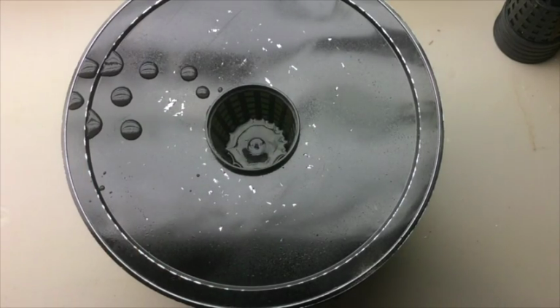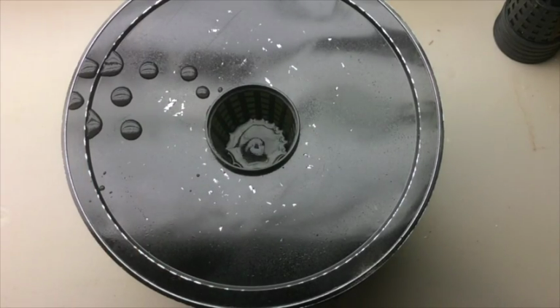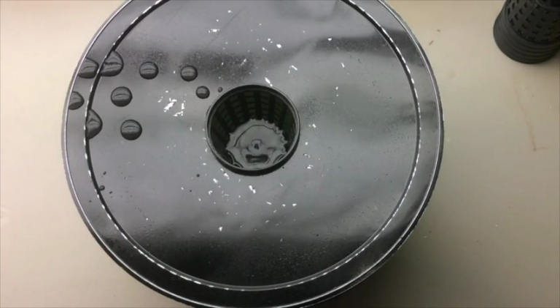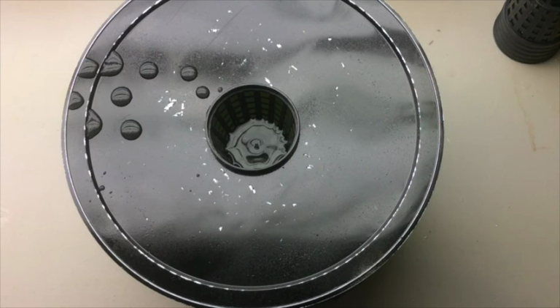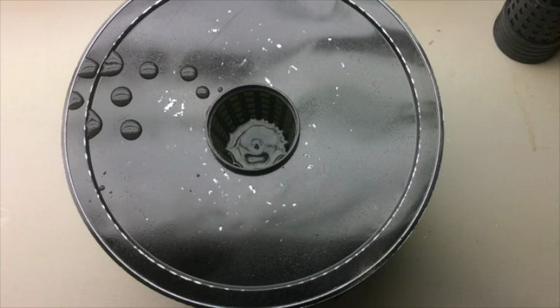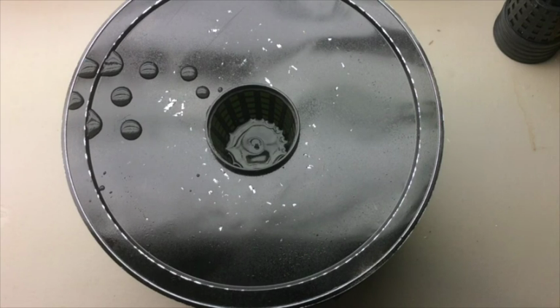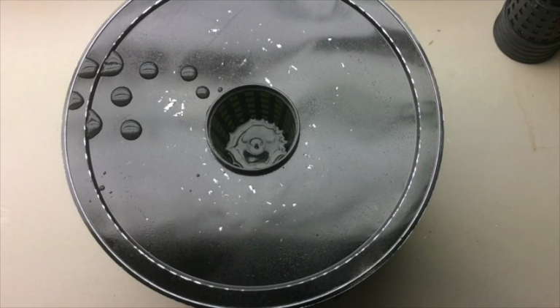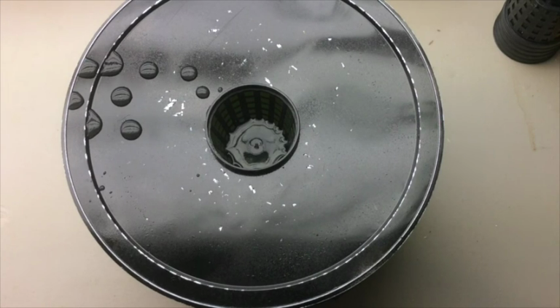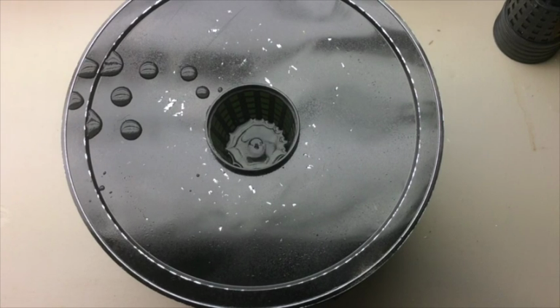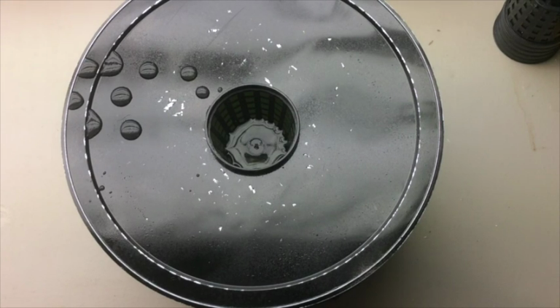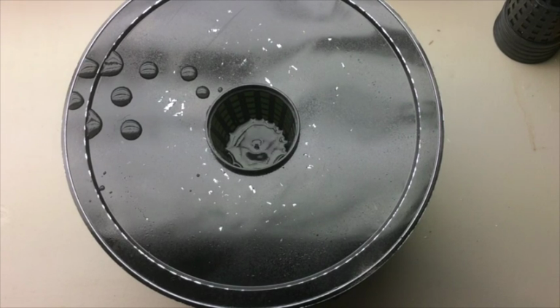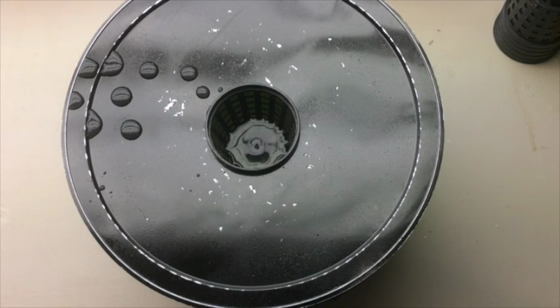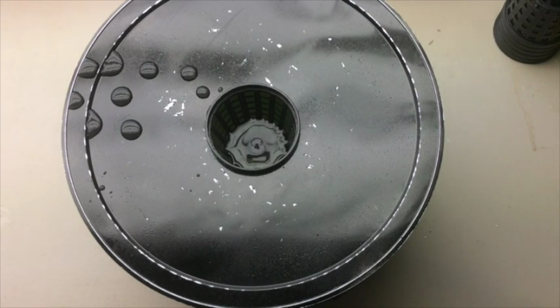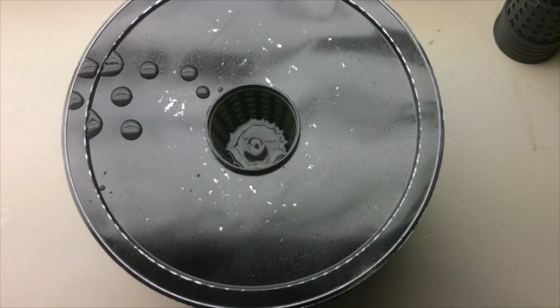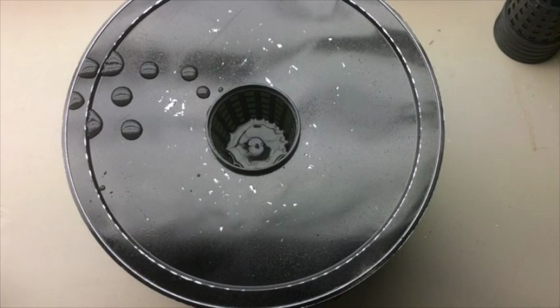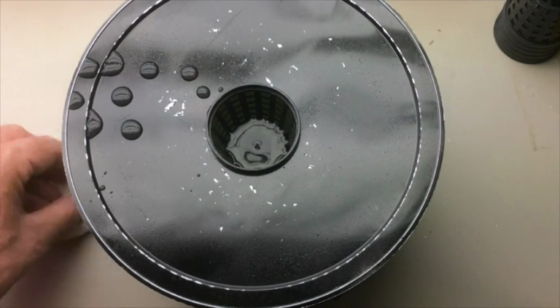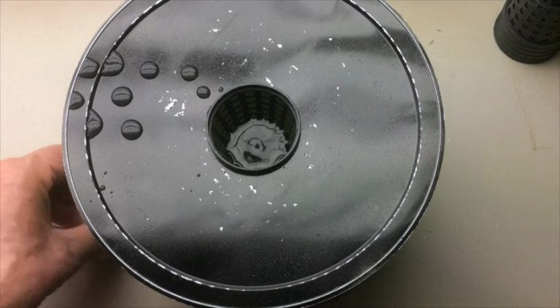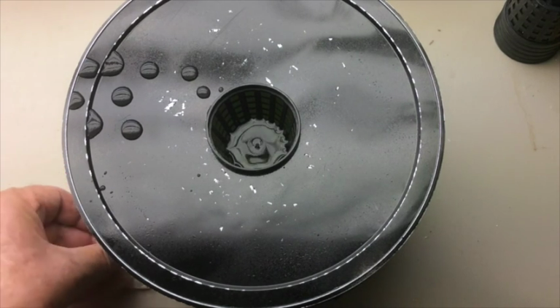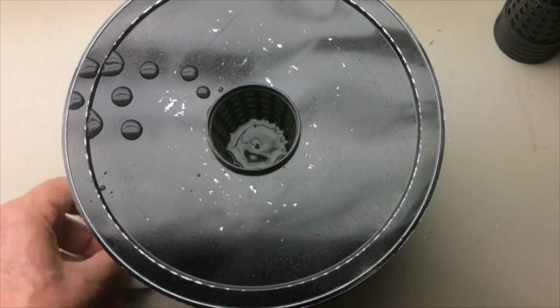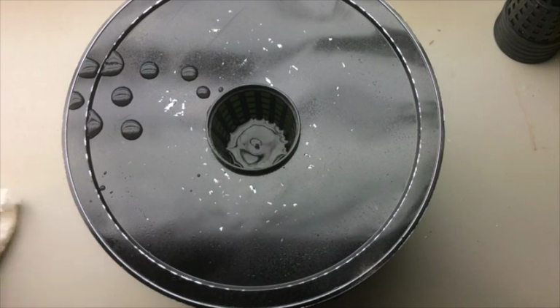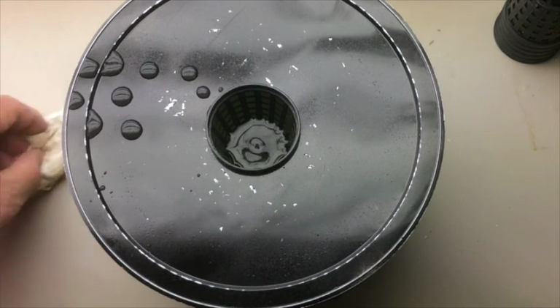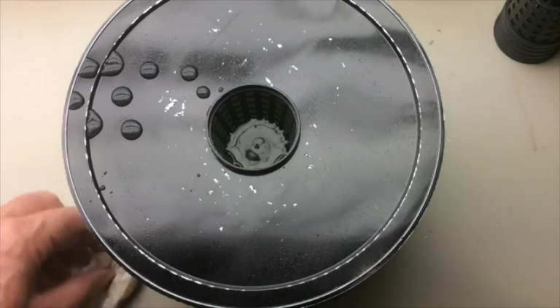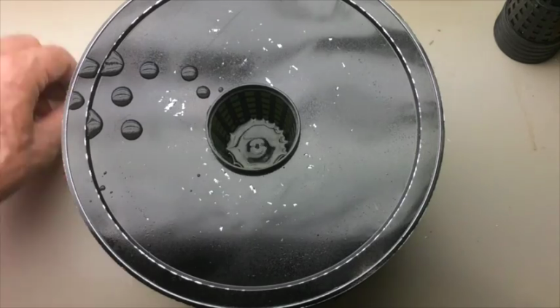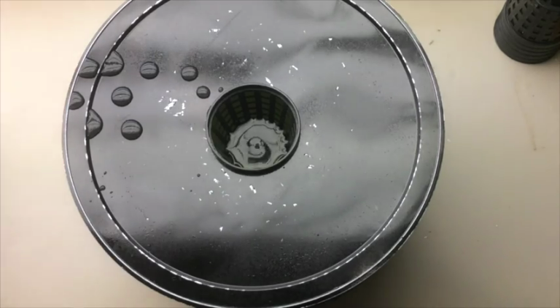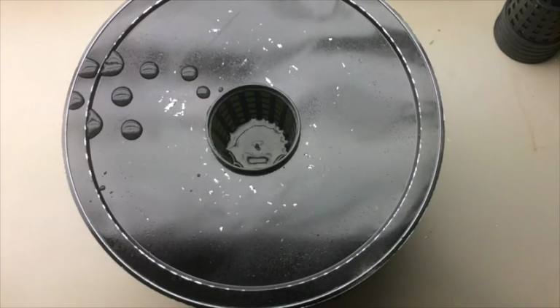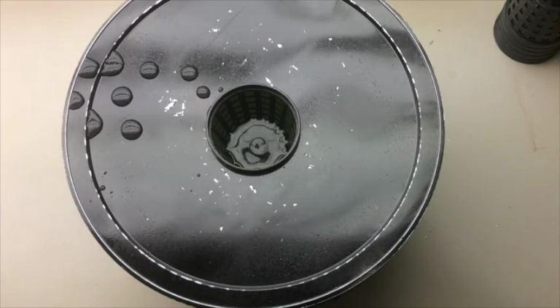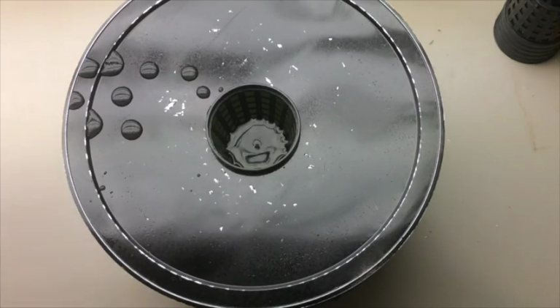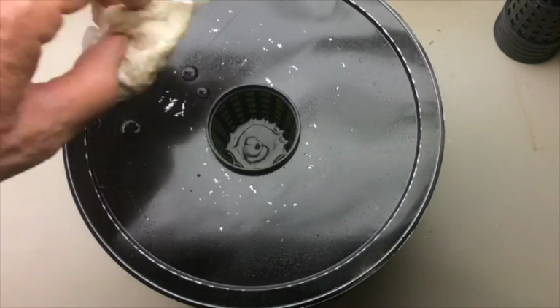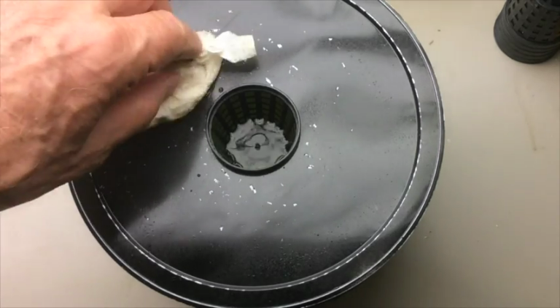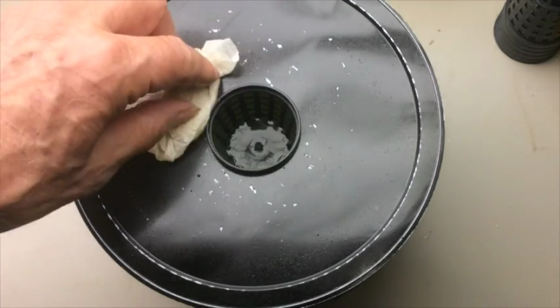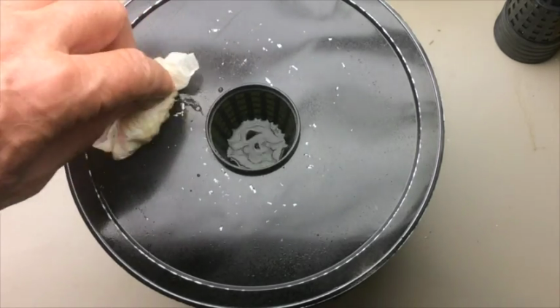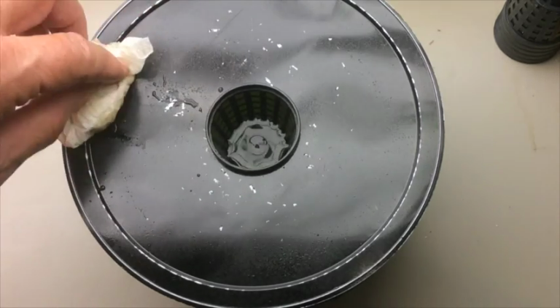So now we've got the water level where we want it. We've got our fertilizer in, we've got the pH adjusted, and we've got our first grow bucket ready to receive a plant.